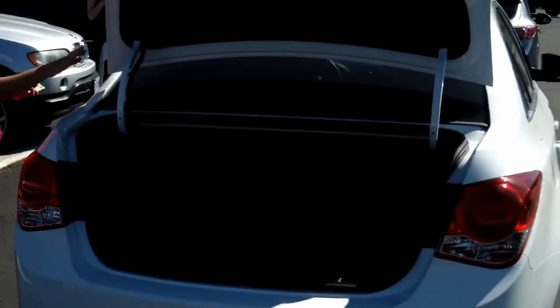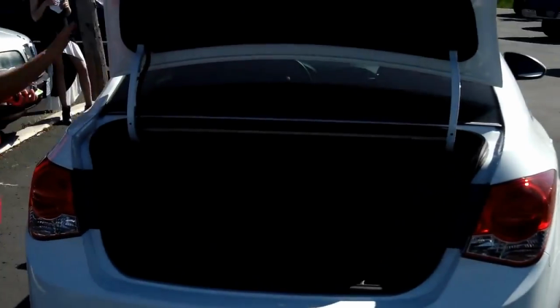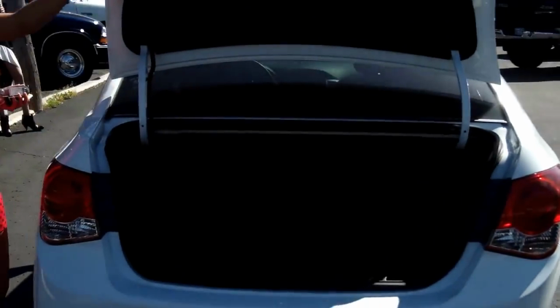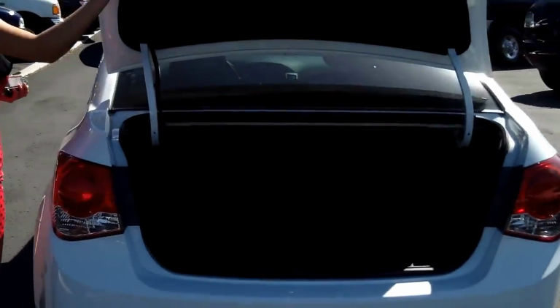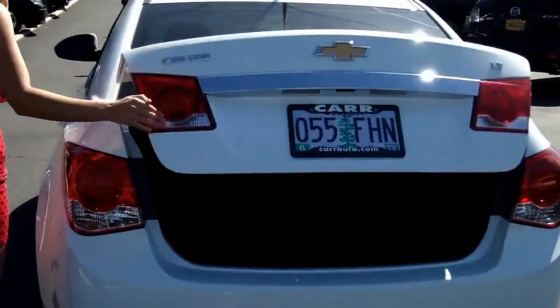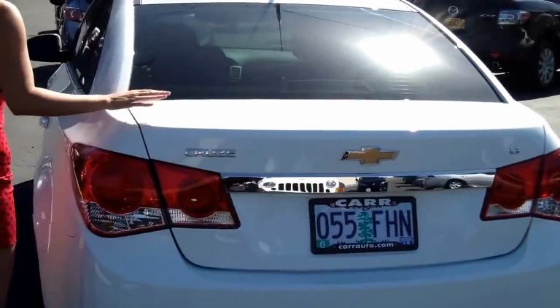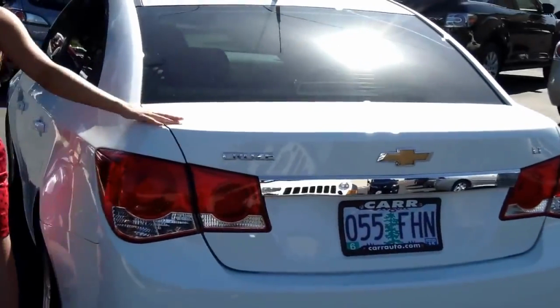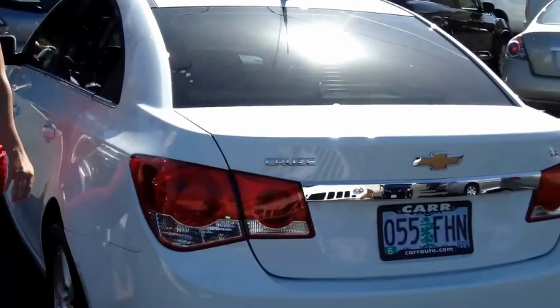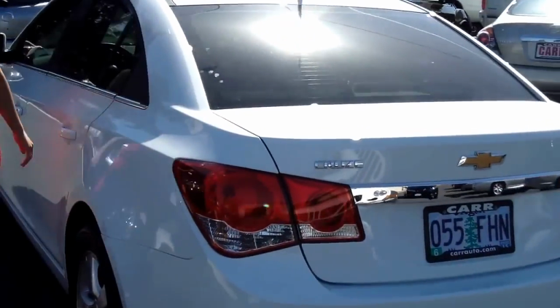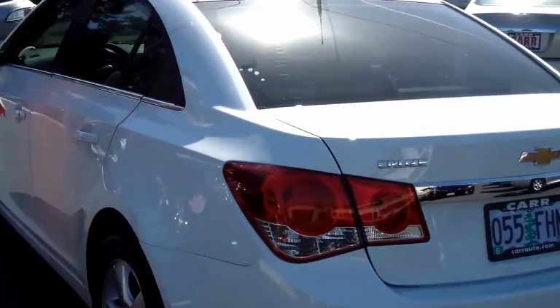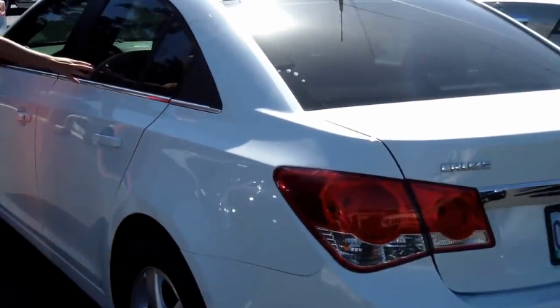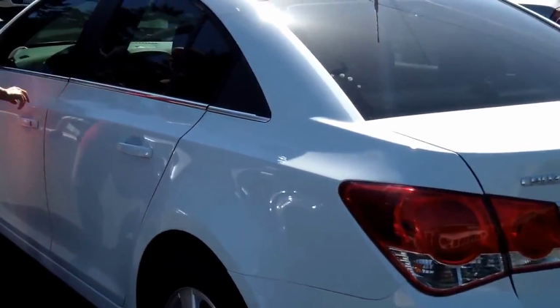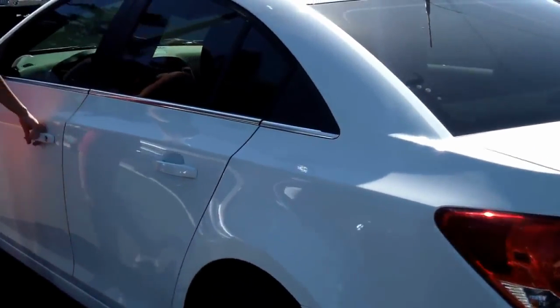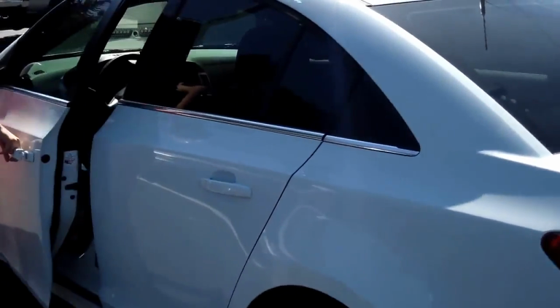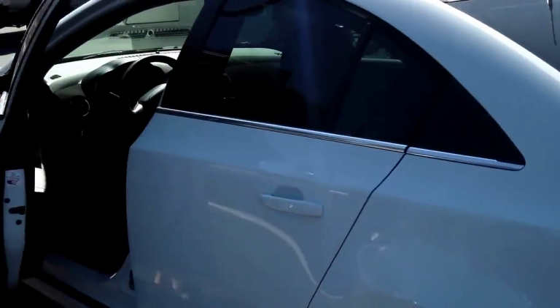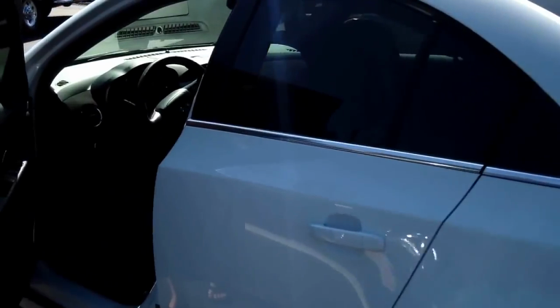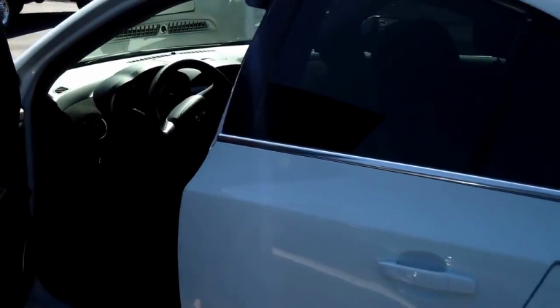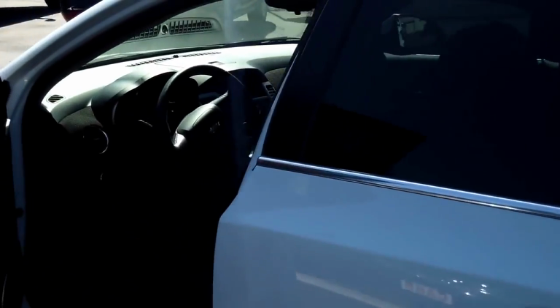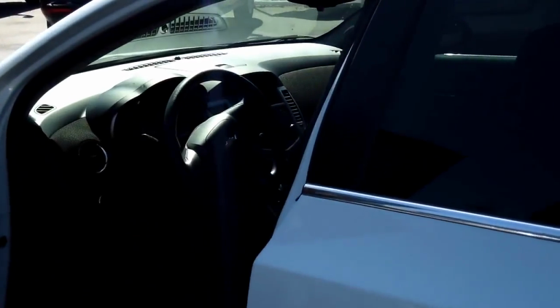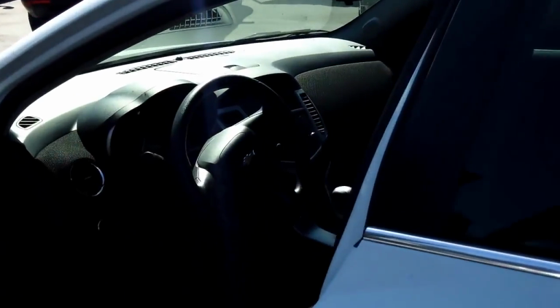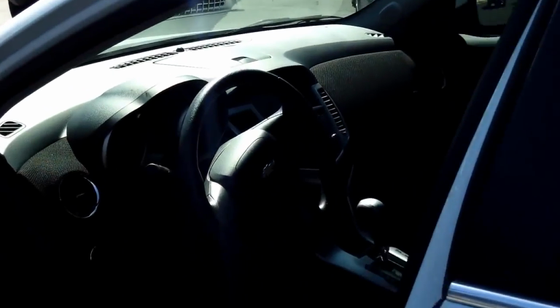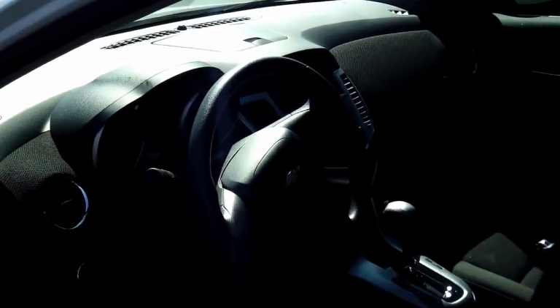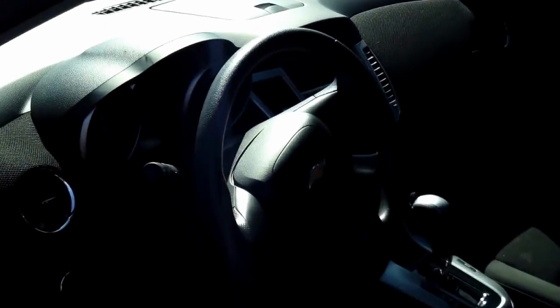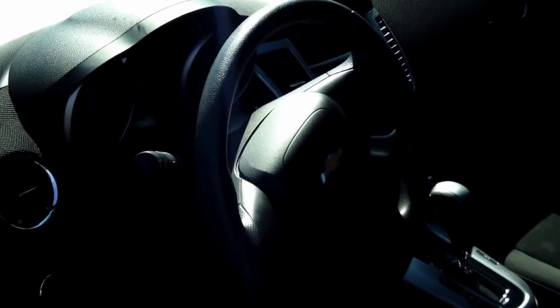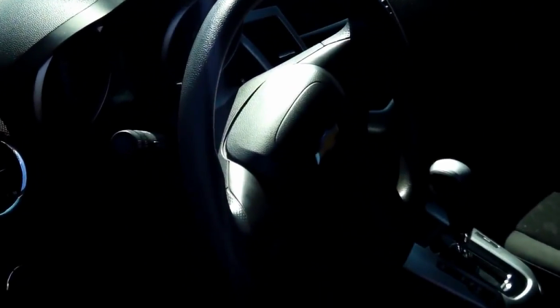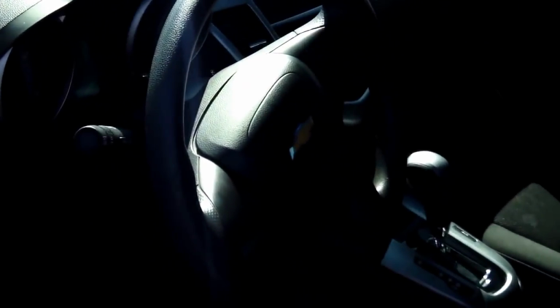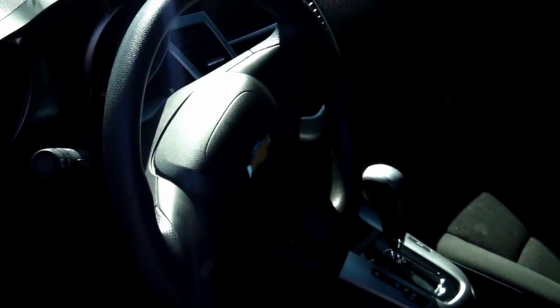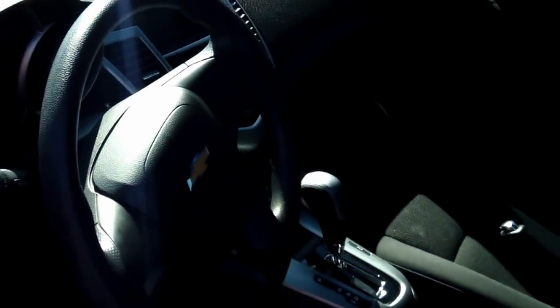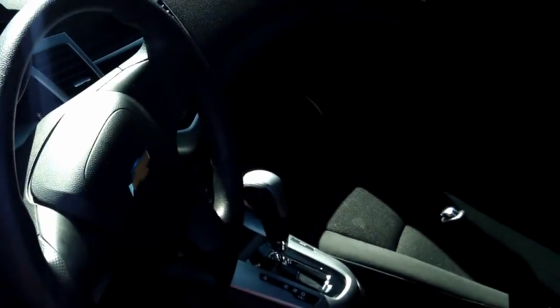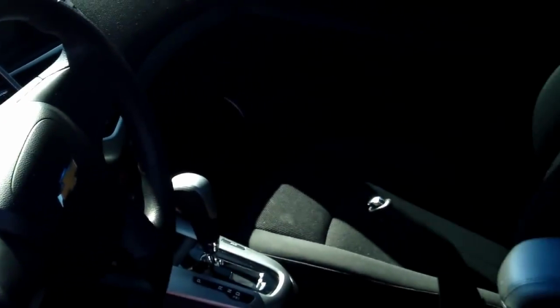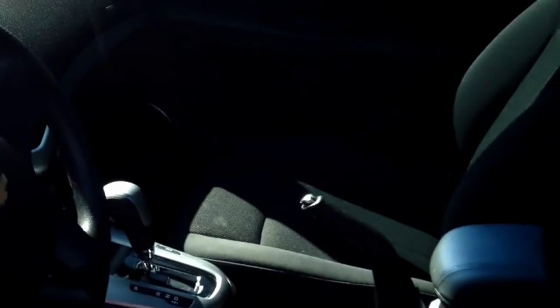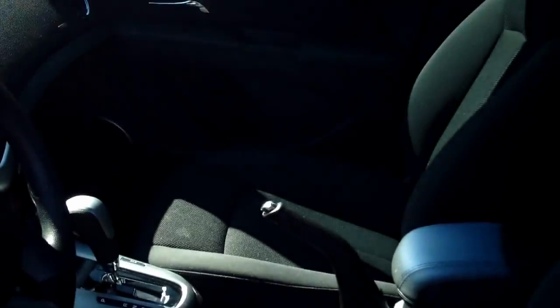Lots of room in the trunk. It also has tinted windows for your privacy. It has power windows, power door locks, and single disc CD.